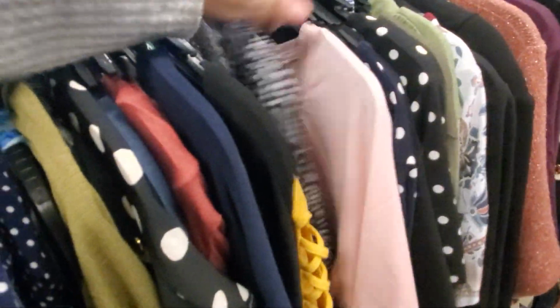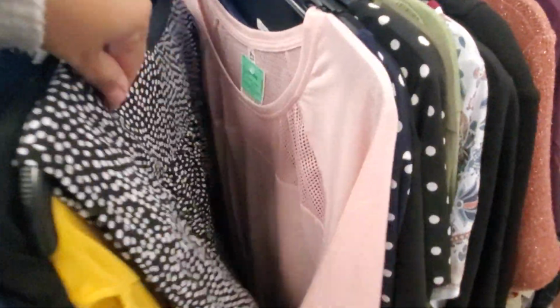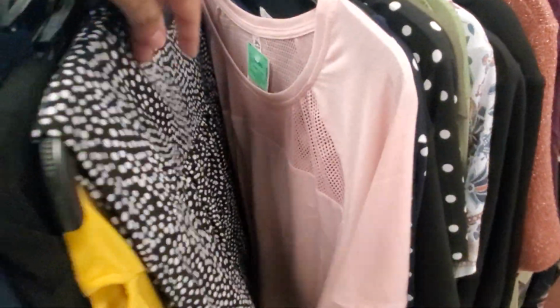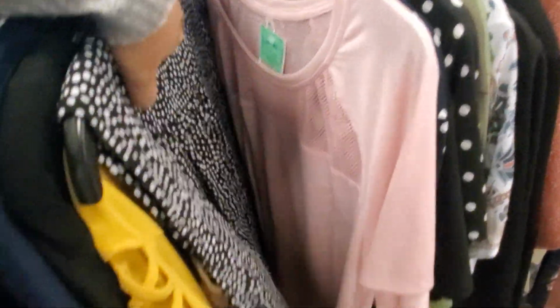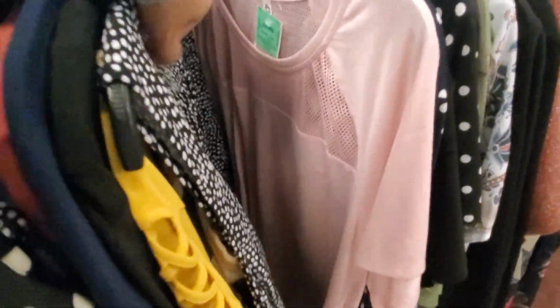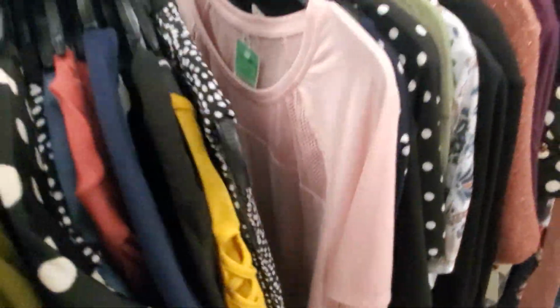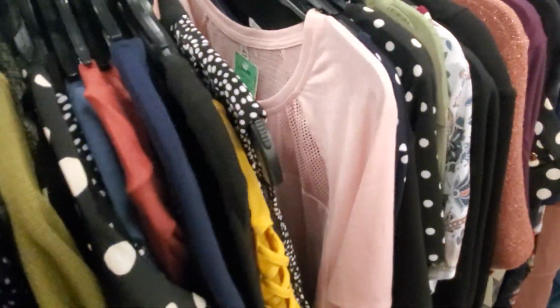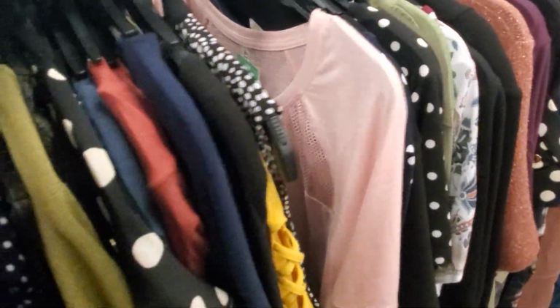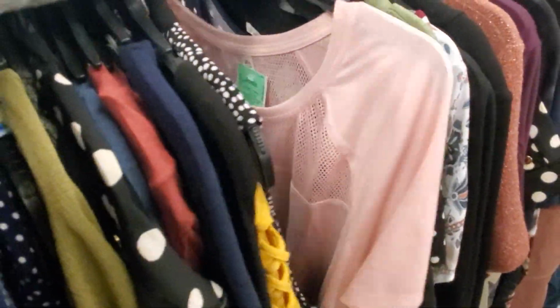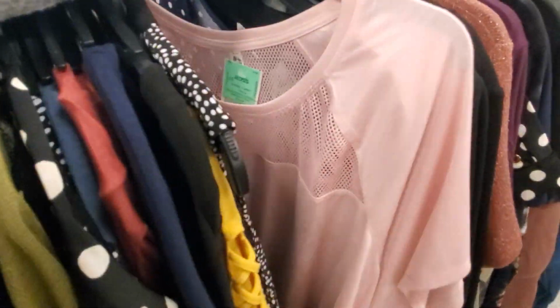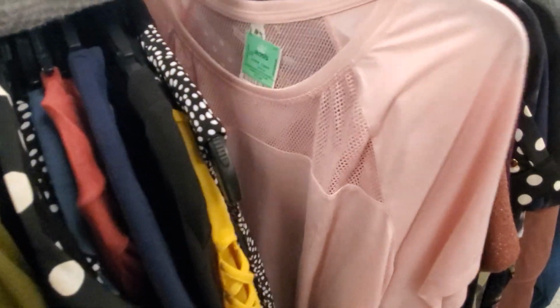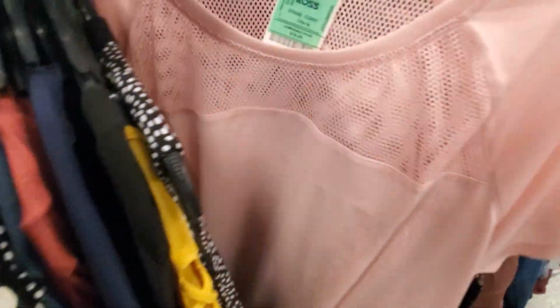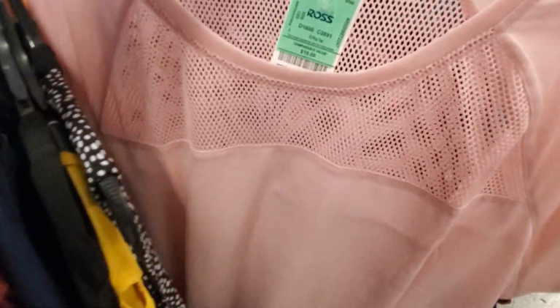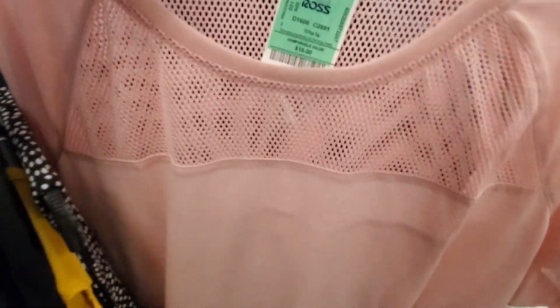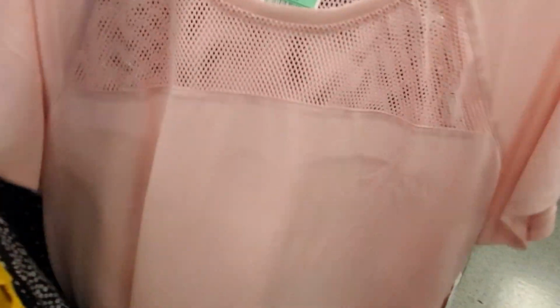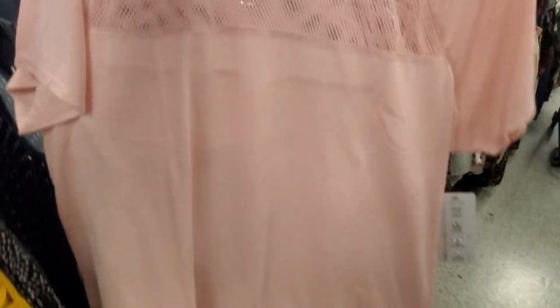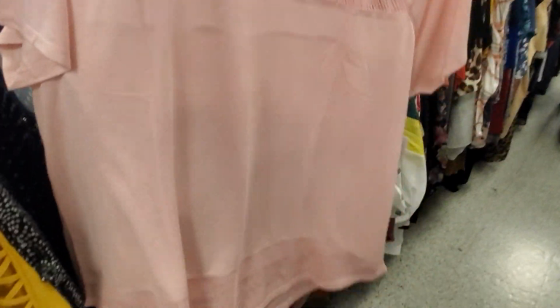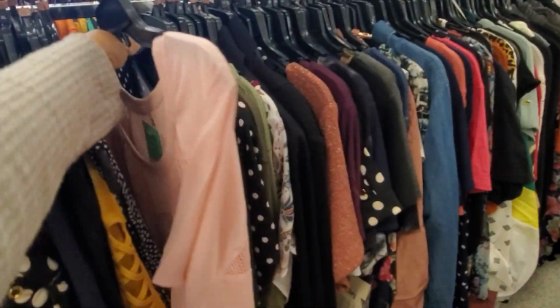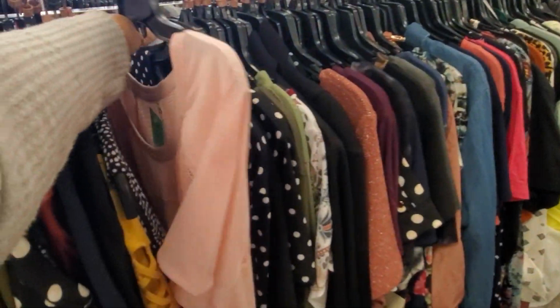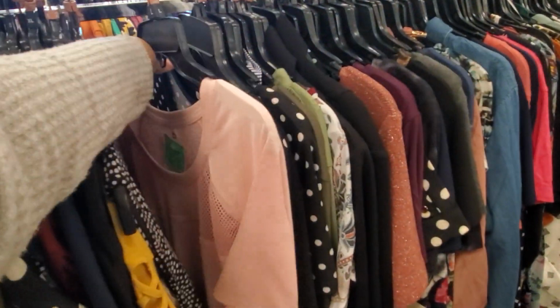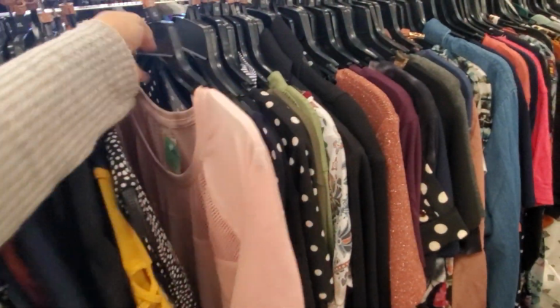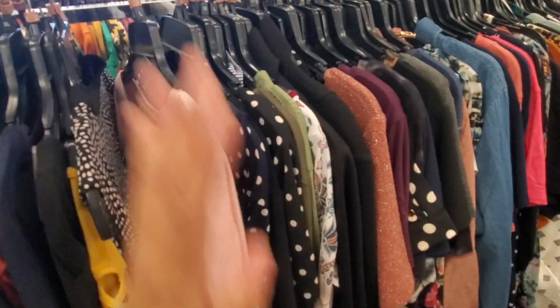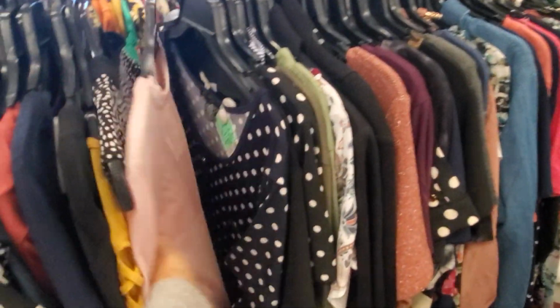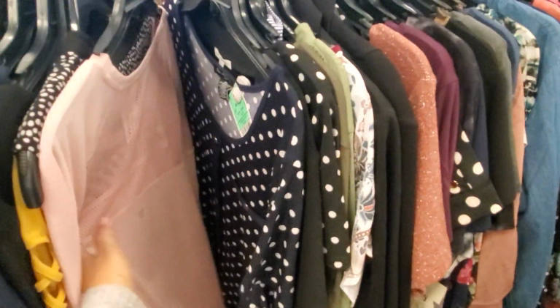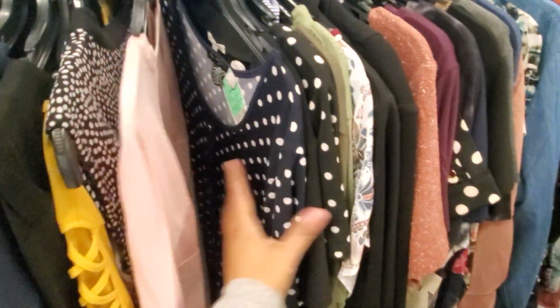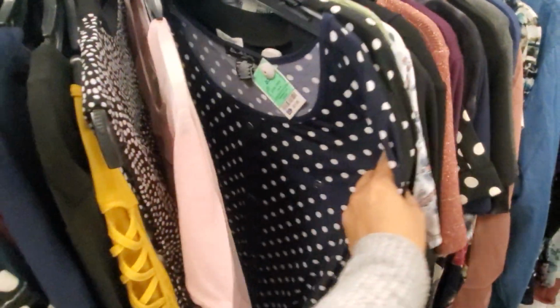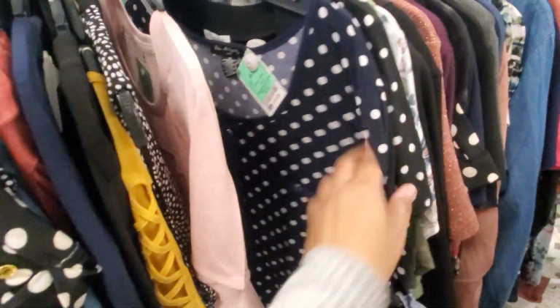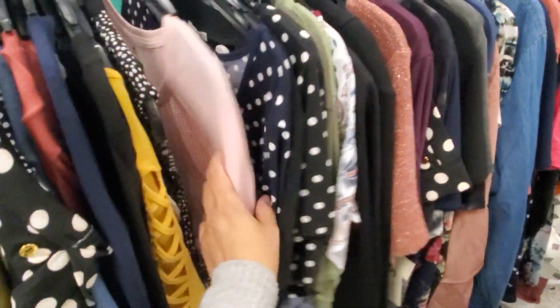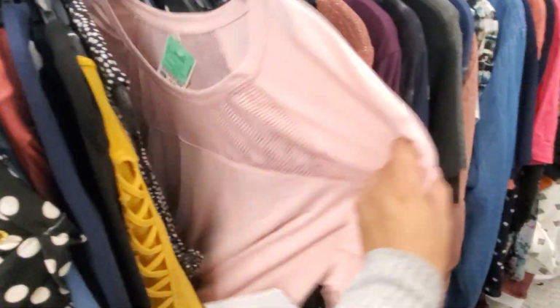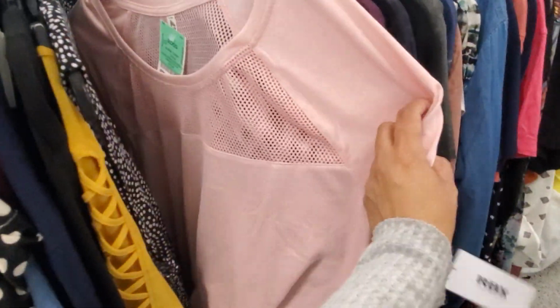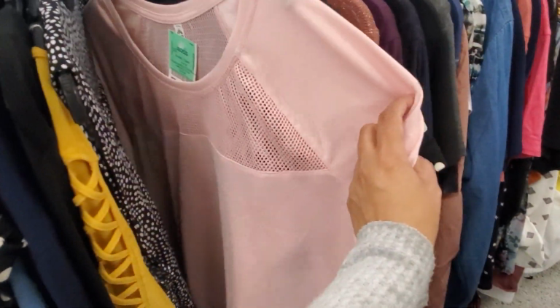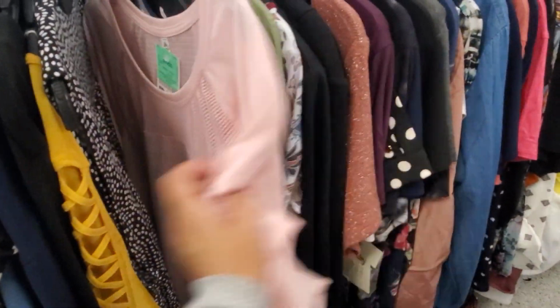Polka dot again — mesh pink. This one is $9. I have shirts like that in JCPenney, so if you're there you can find this in their athletic wear.